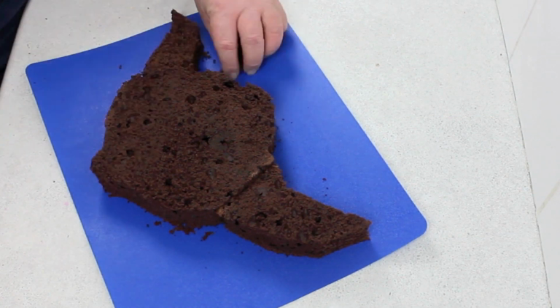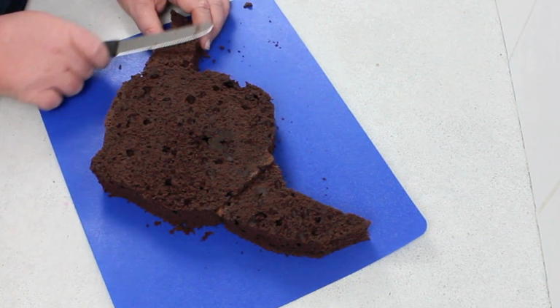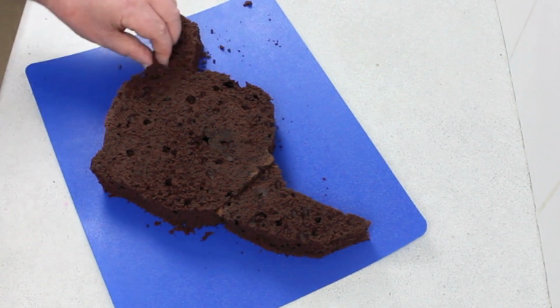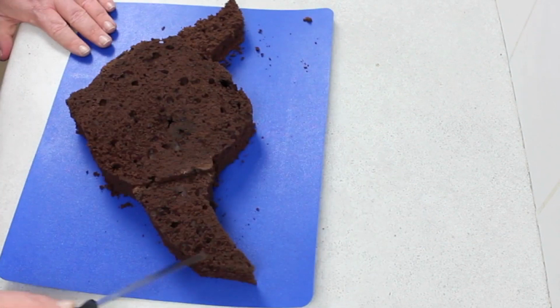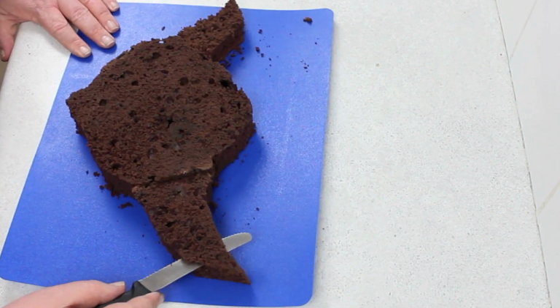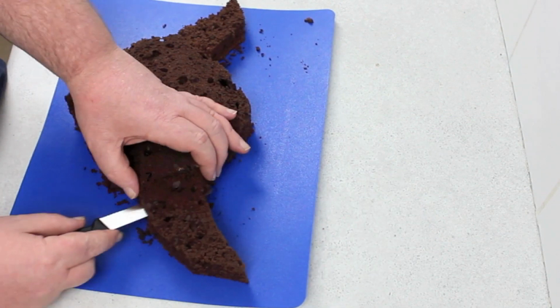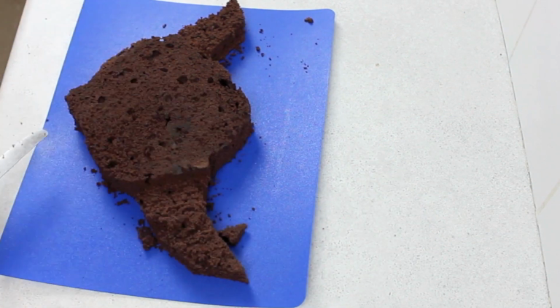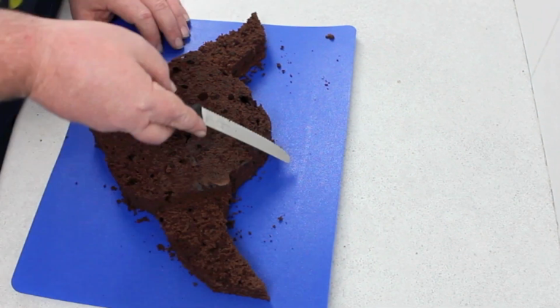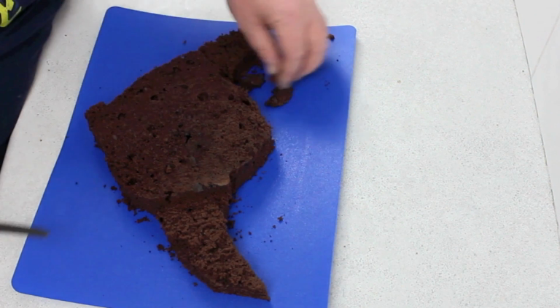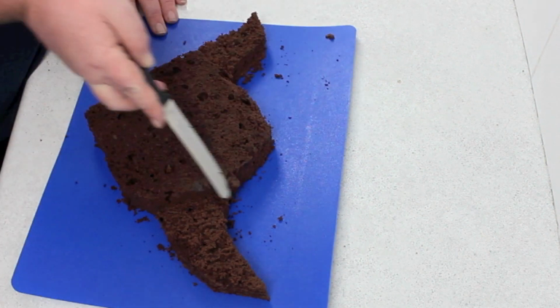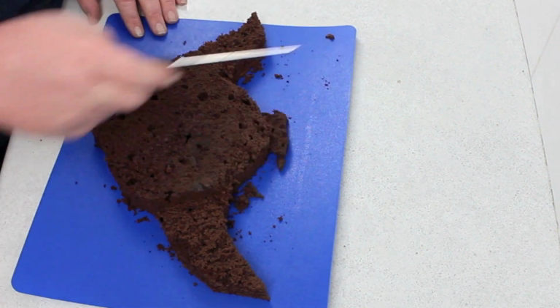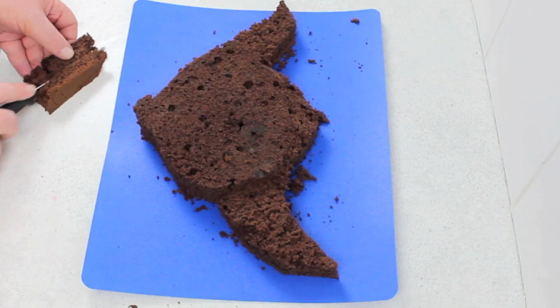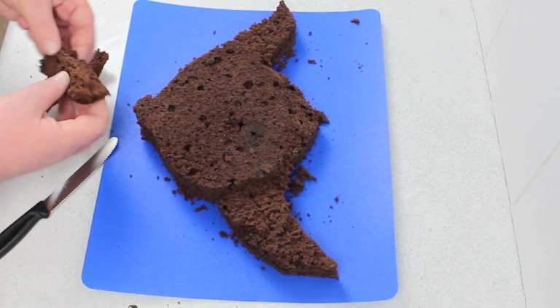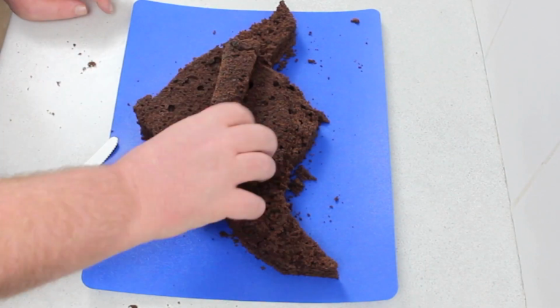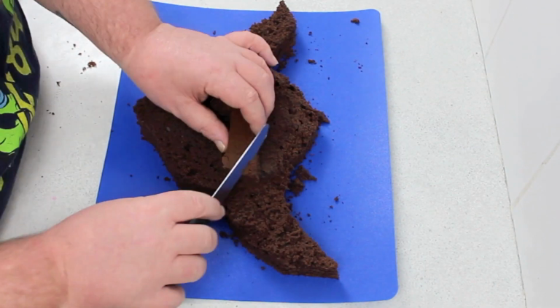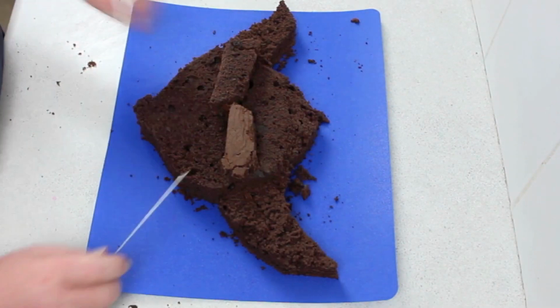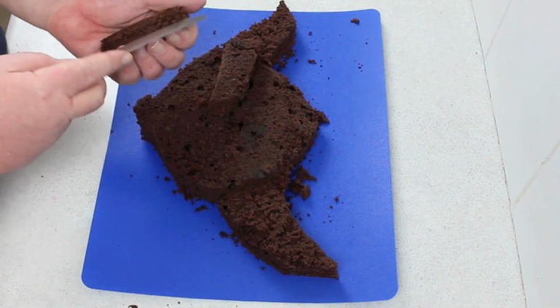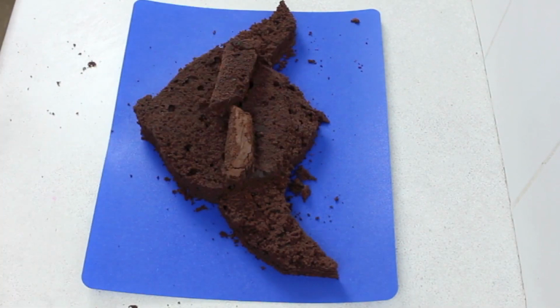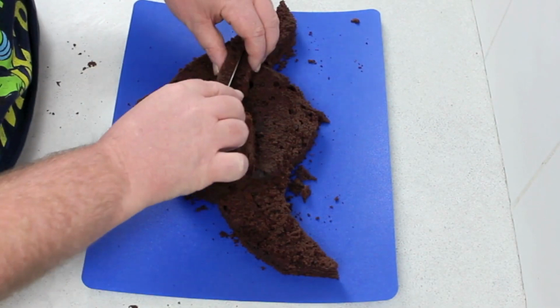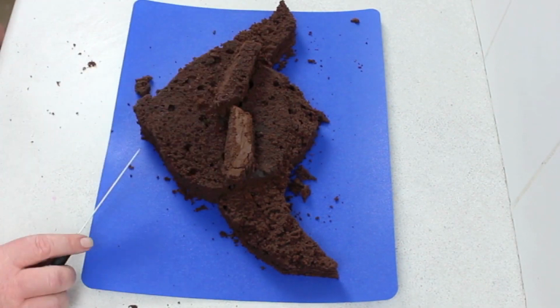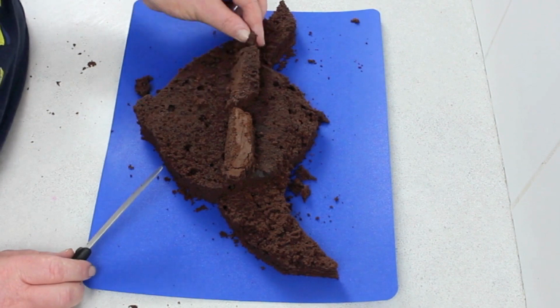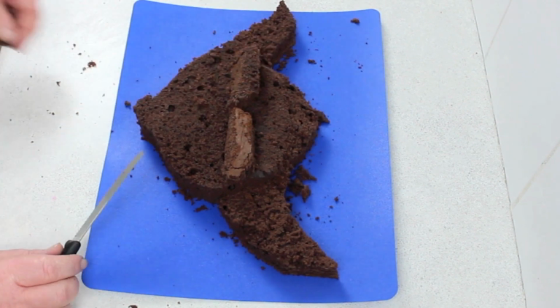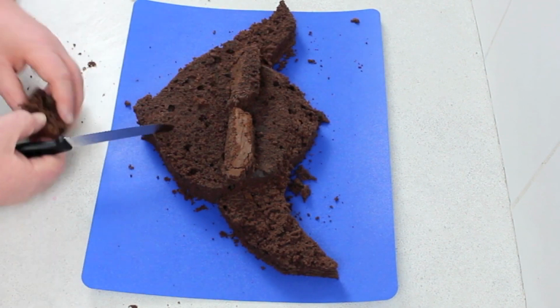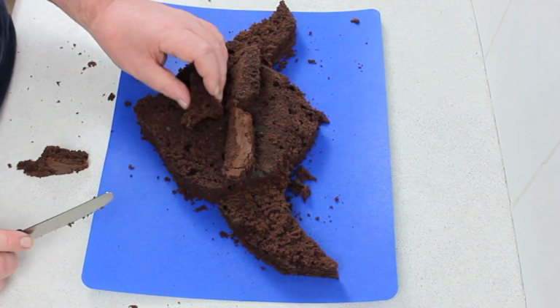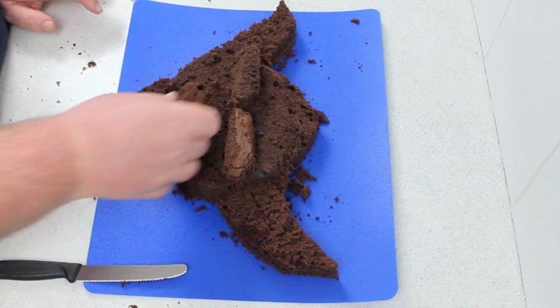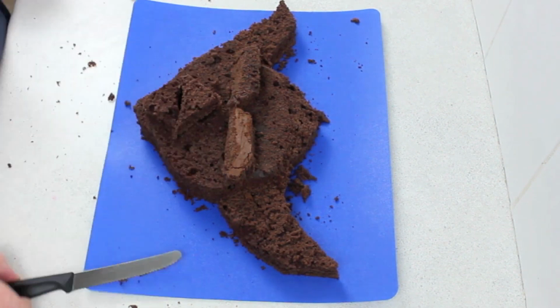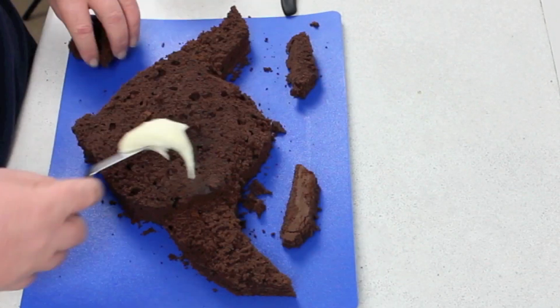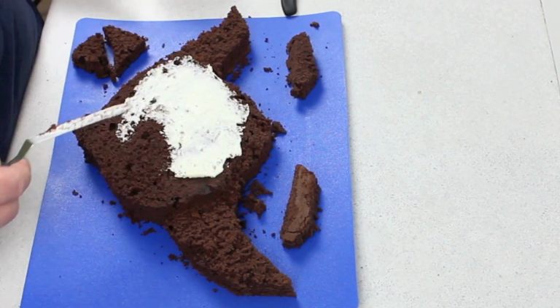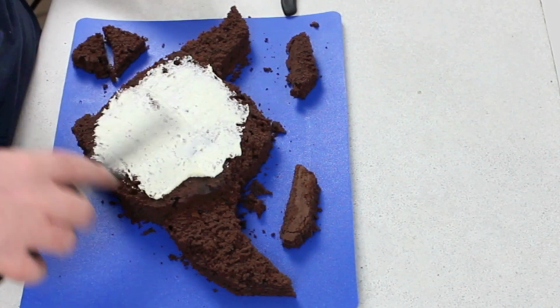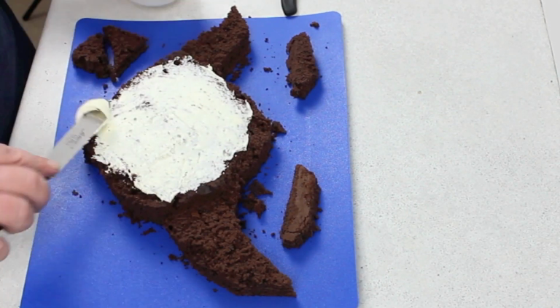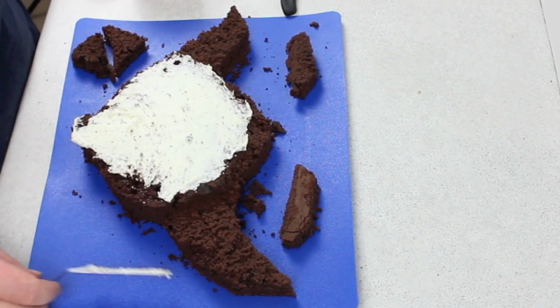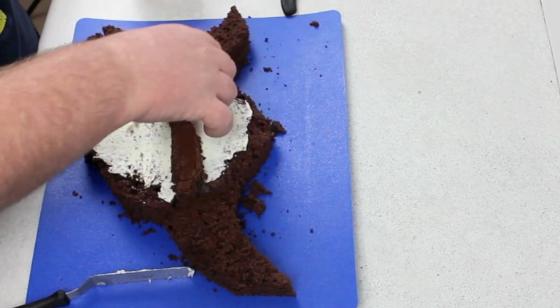Cut his ears in half to give it that depth. Then you're going to go around the top of his head and the bottom and taper off the edges so you don't have any harsh lines. Just trim some of the off-cuts to make his eyebrows and his top and bottom lip, then you're going to glue them down with some frosting.